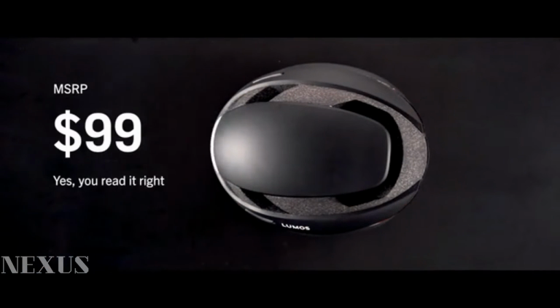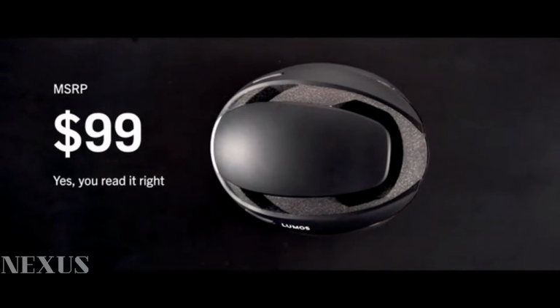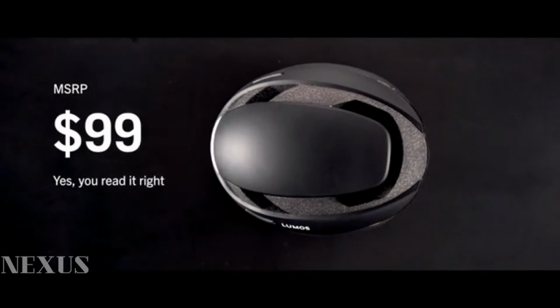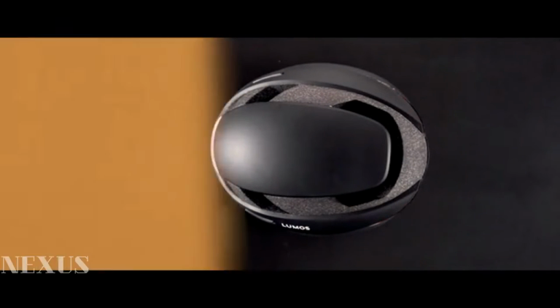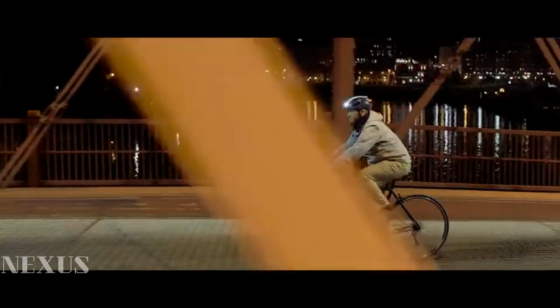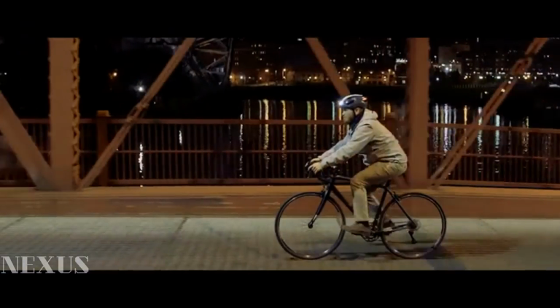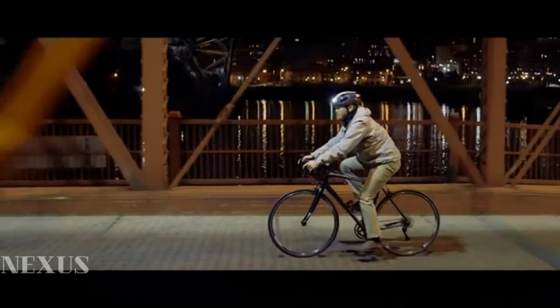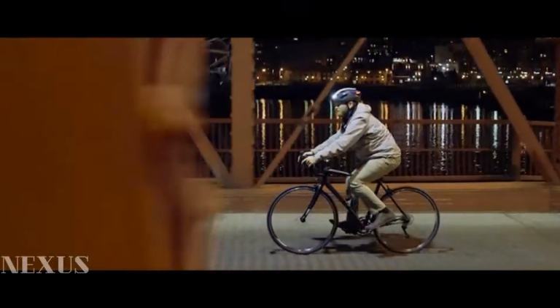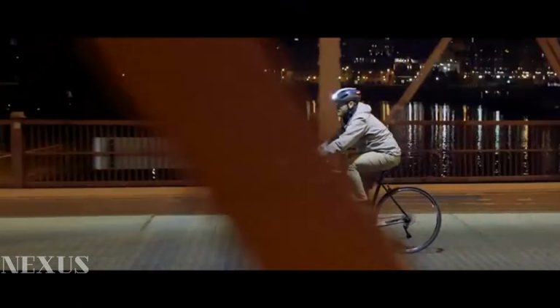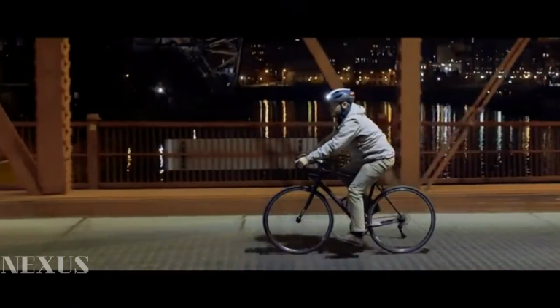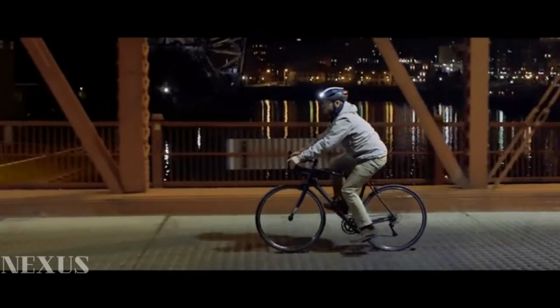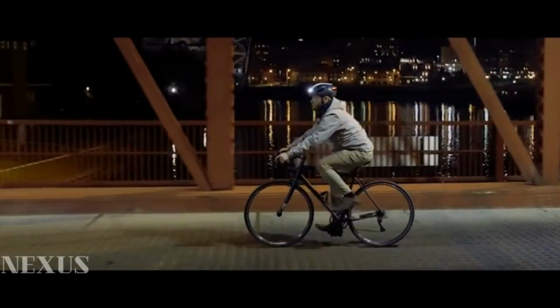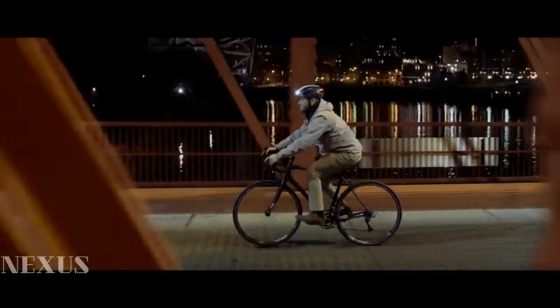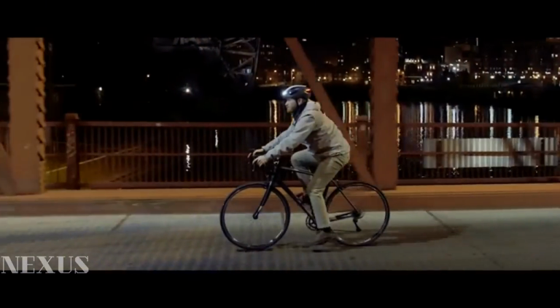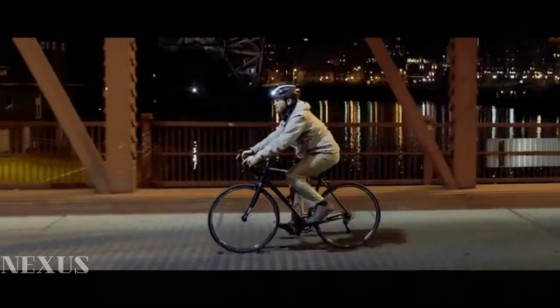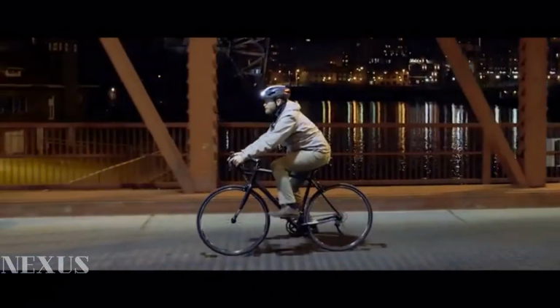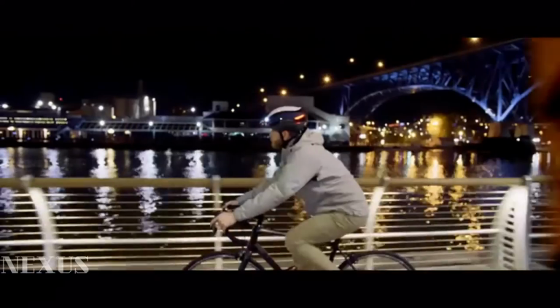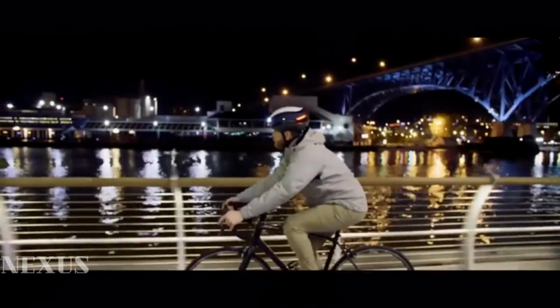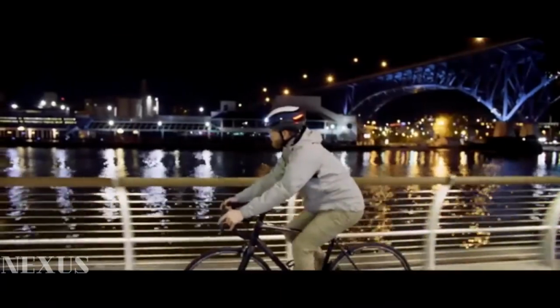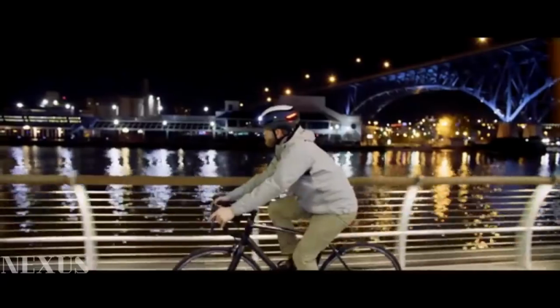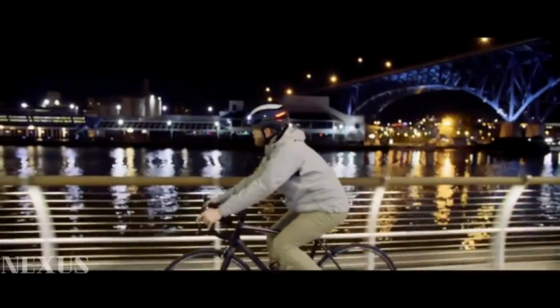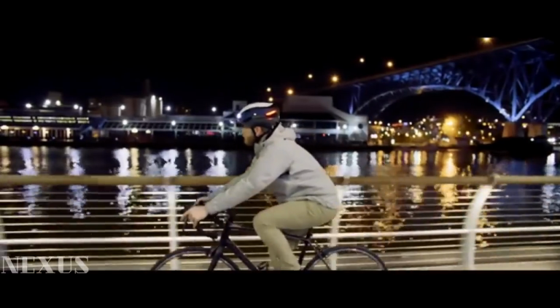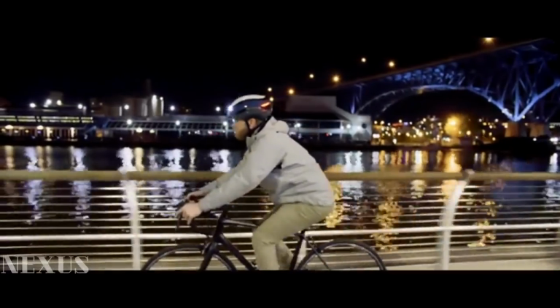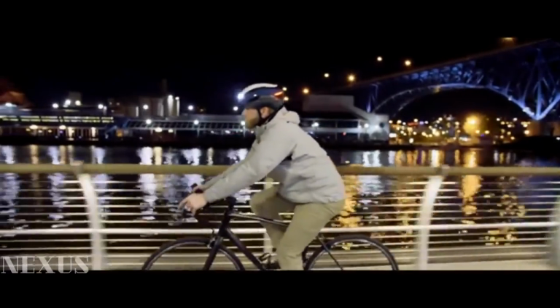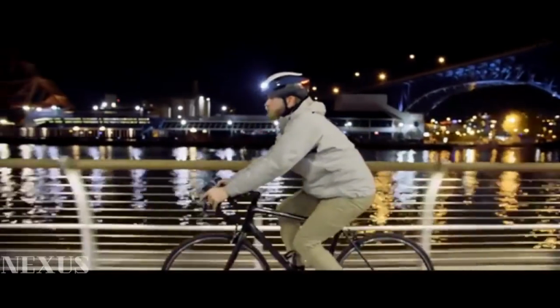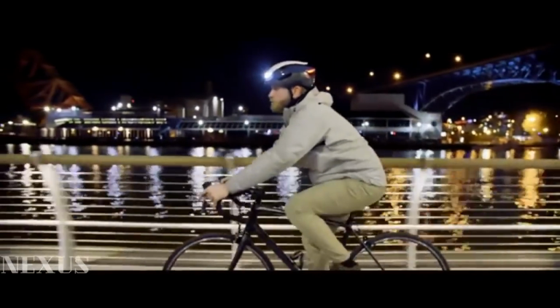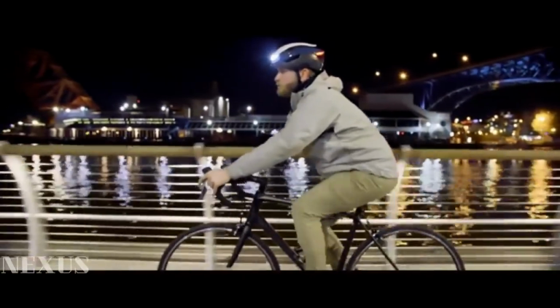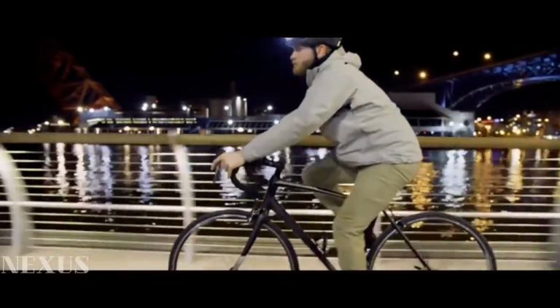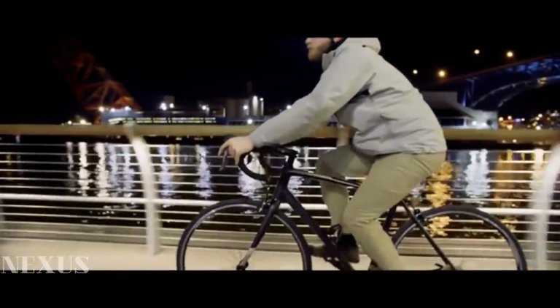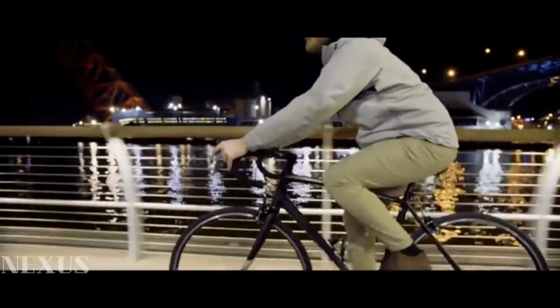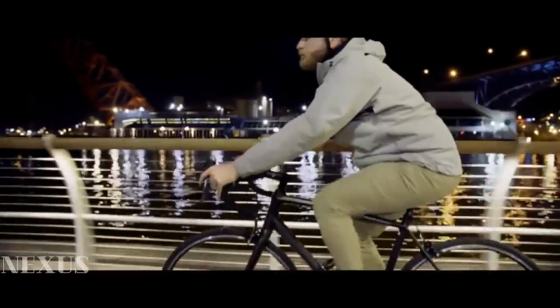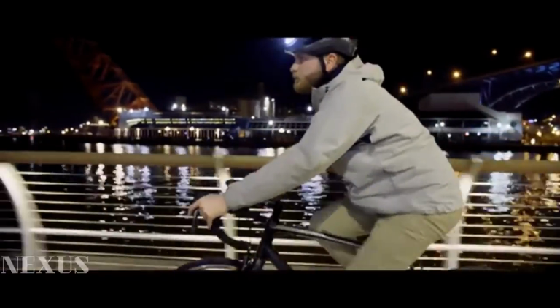The Lumos Ultra is the perfect helmet — for your bike commute, your training ride, your e-bike, or the family ride with the kids. Ultra has you covered.